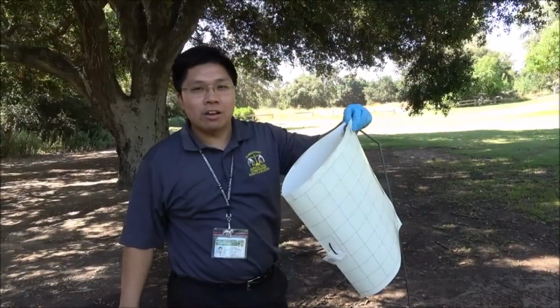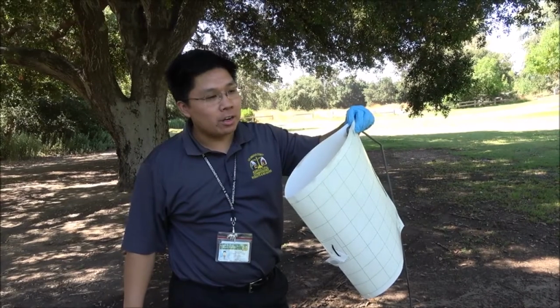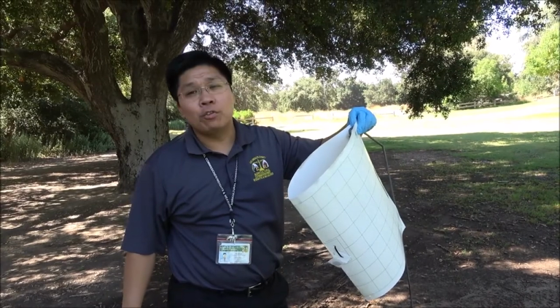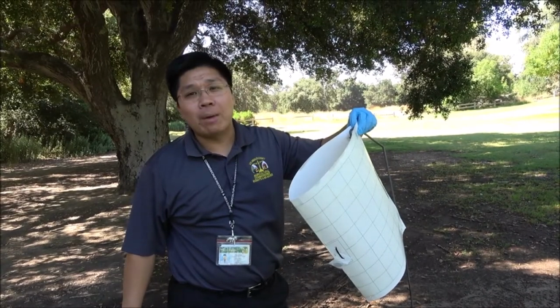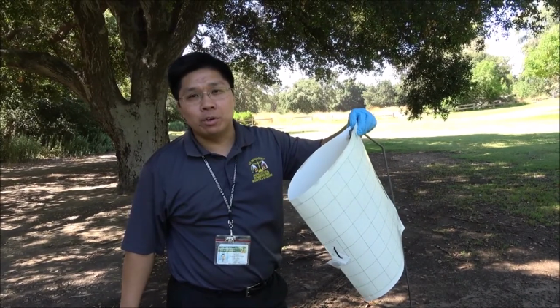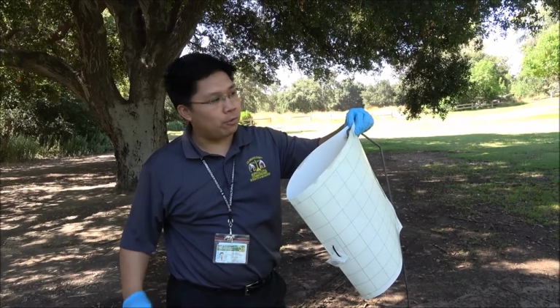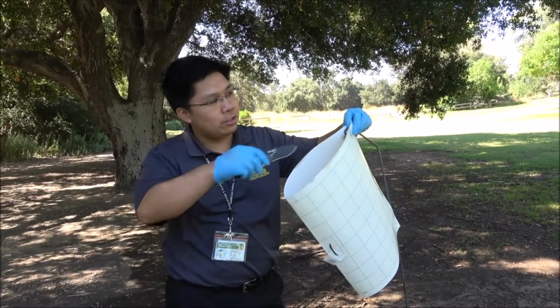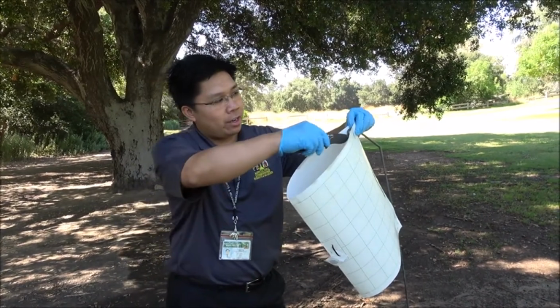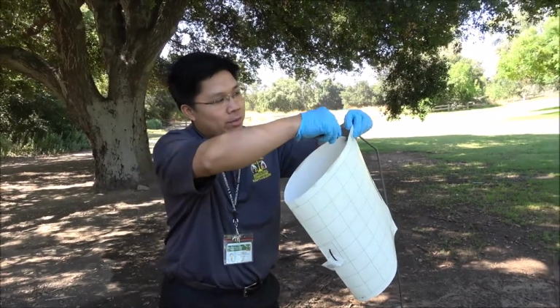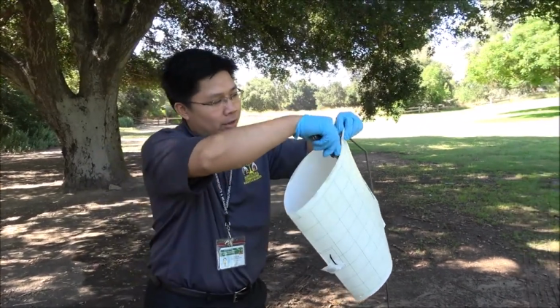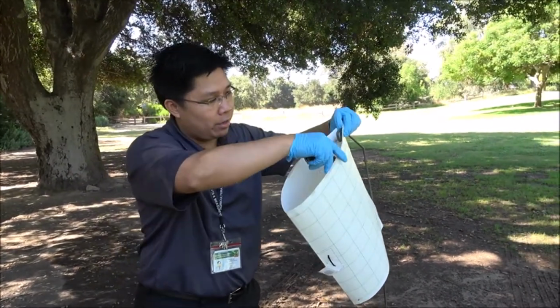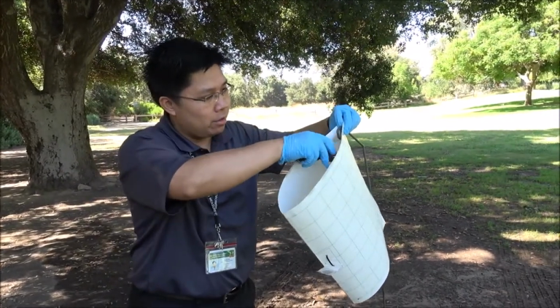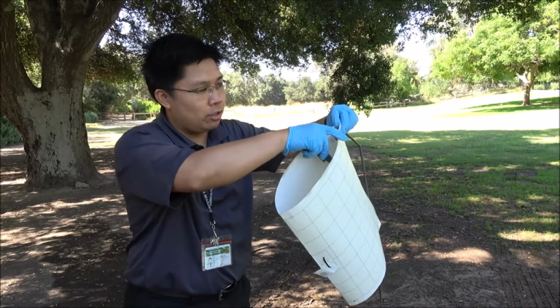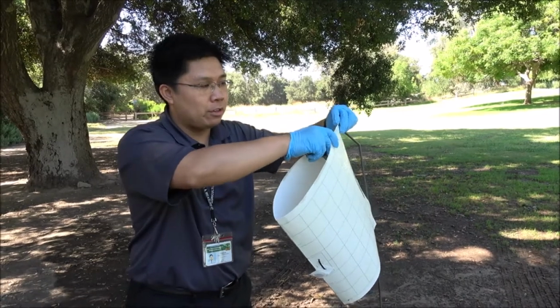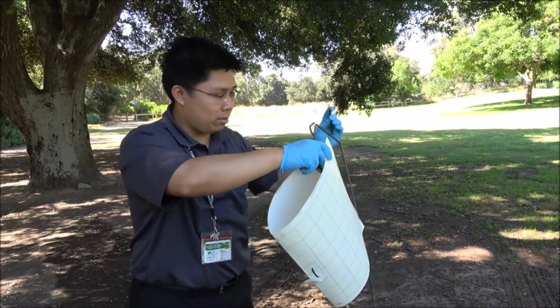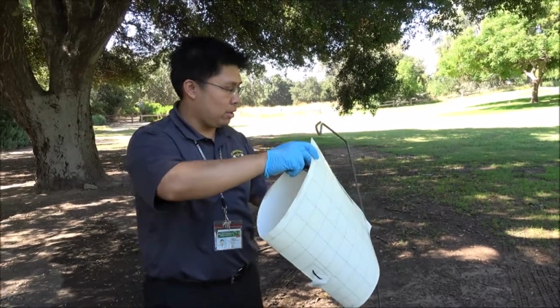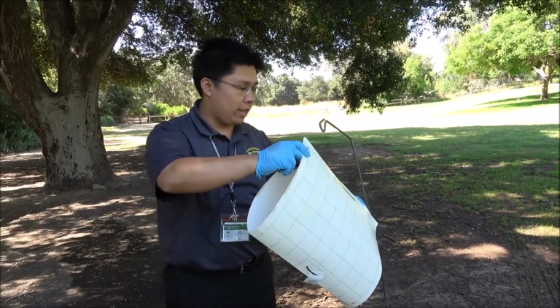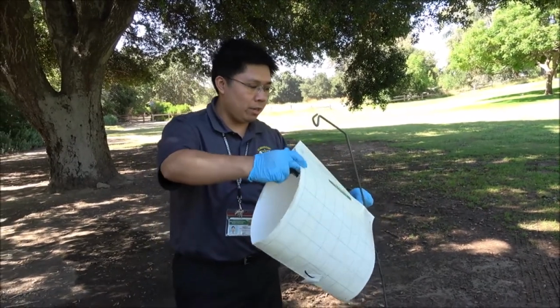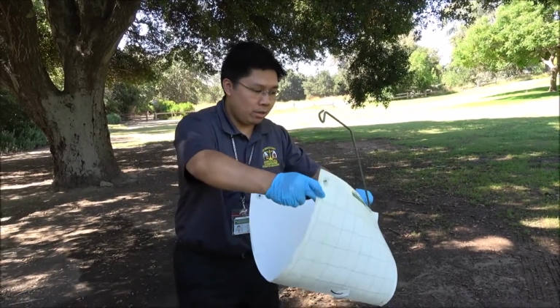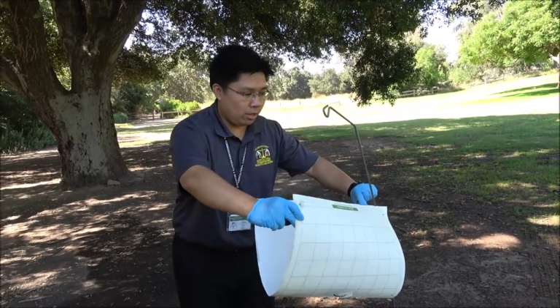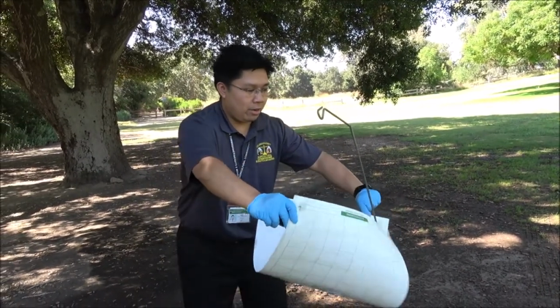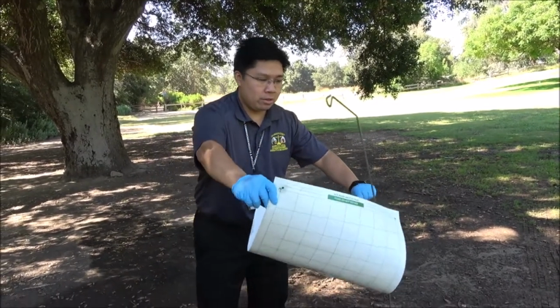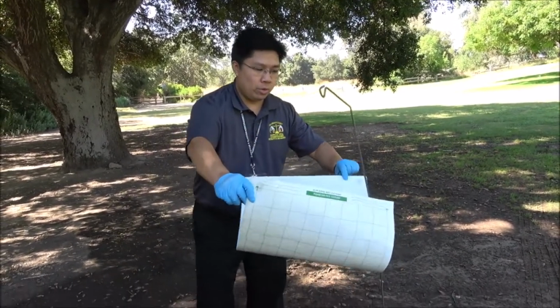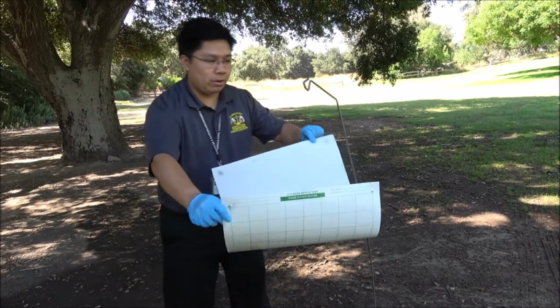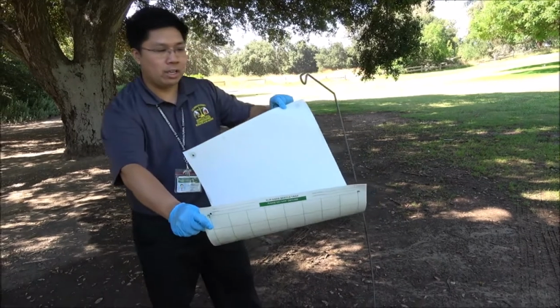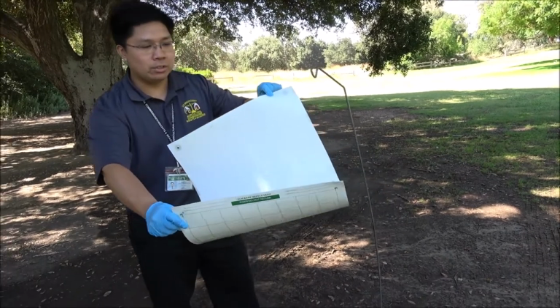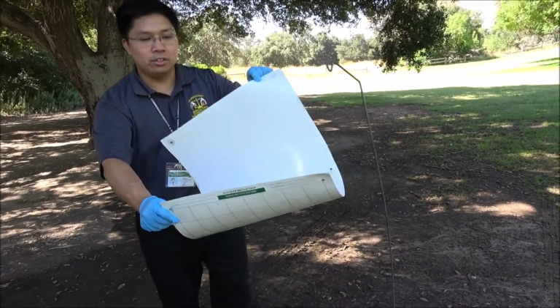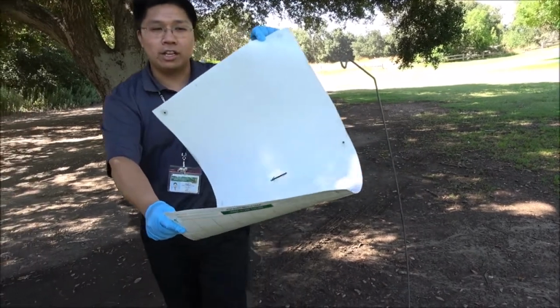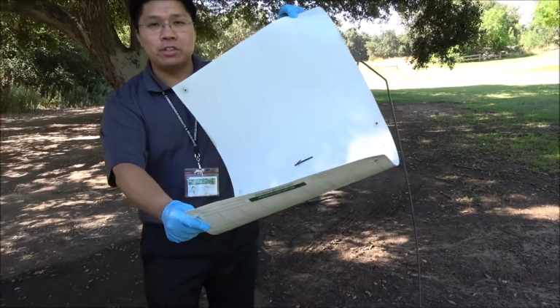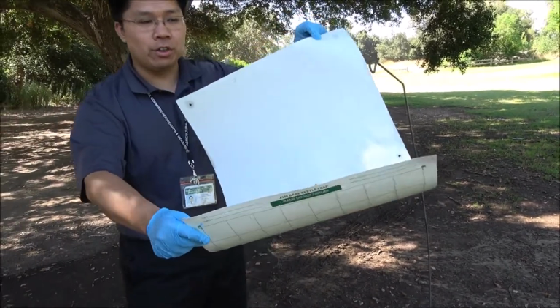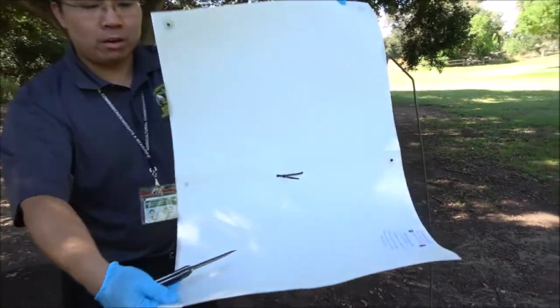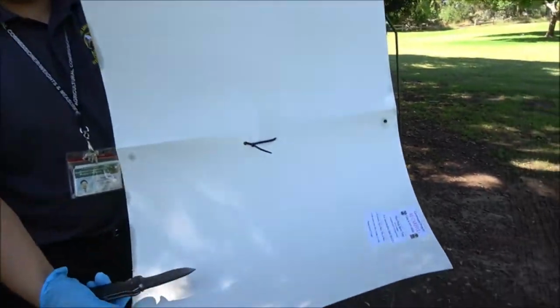Now for the trap removal: the first thing you do is go ahead and cut your zip tie right here — the trap's going to fall. Go ahead and split open the area where the staple is. You can see our contact information is still there.